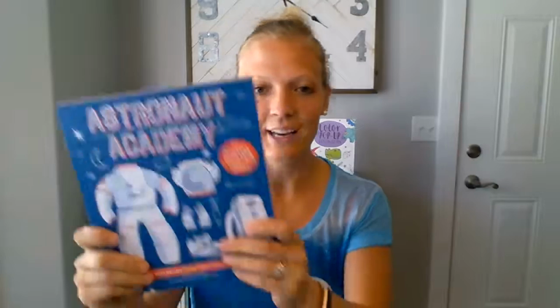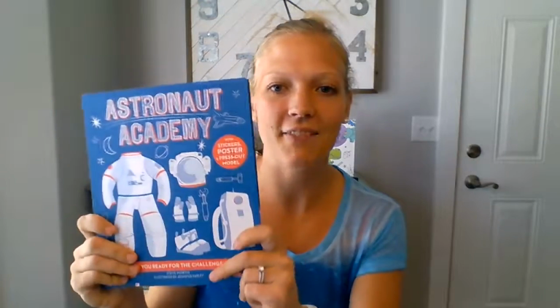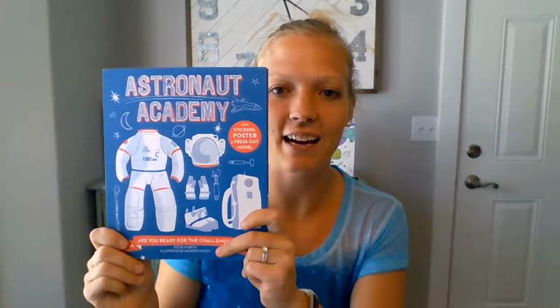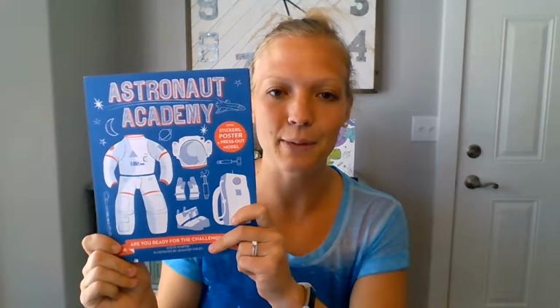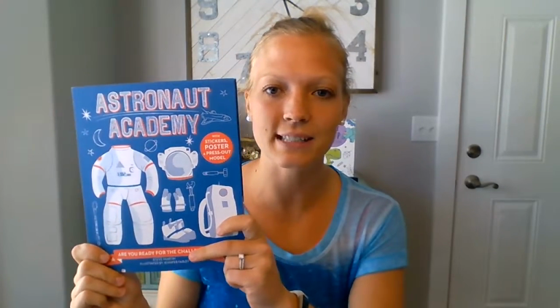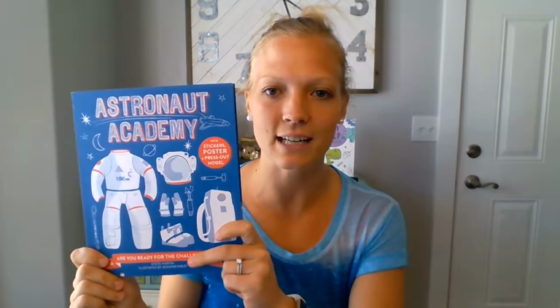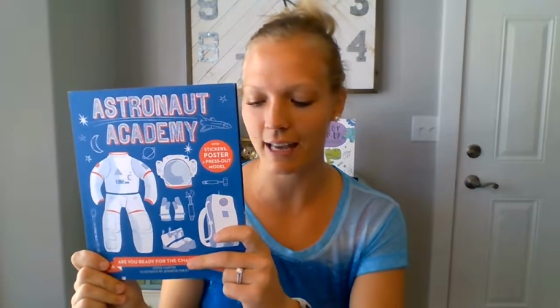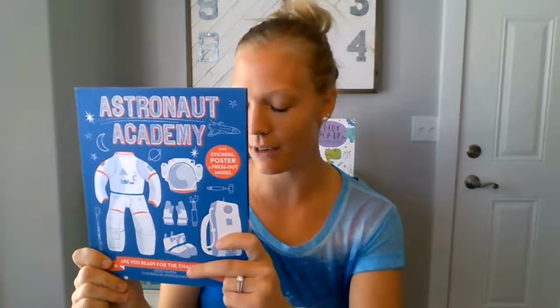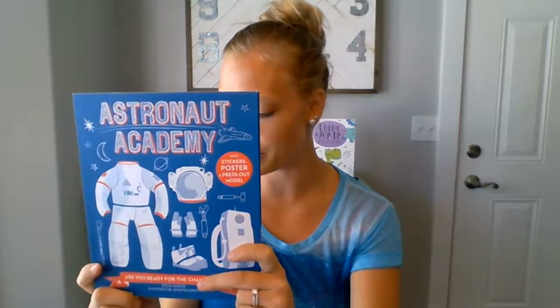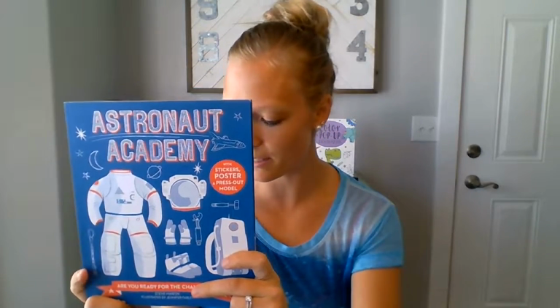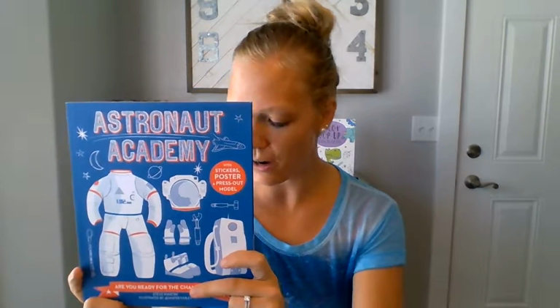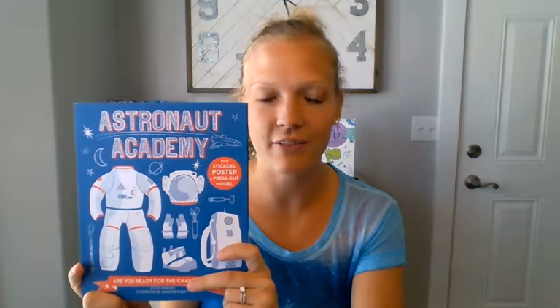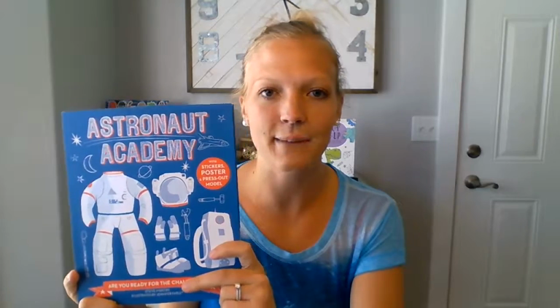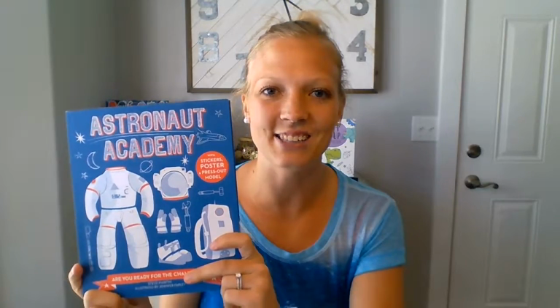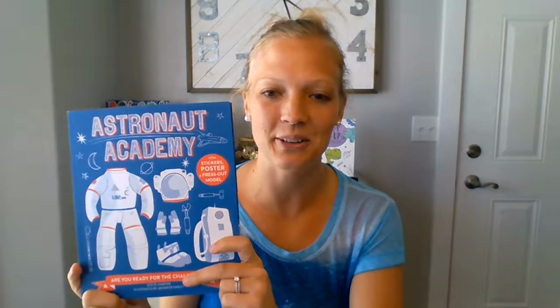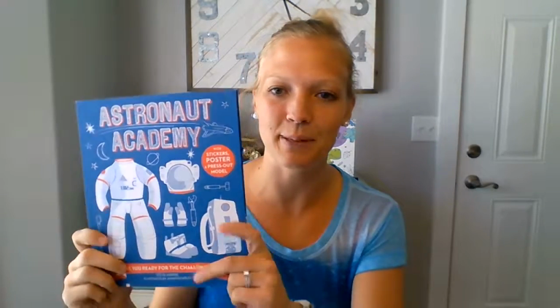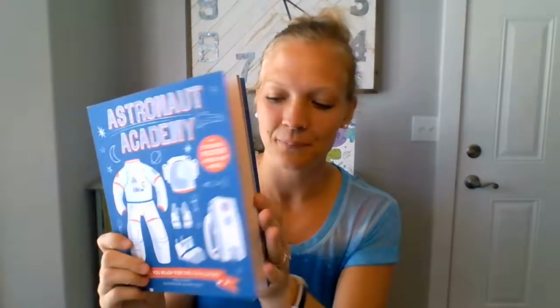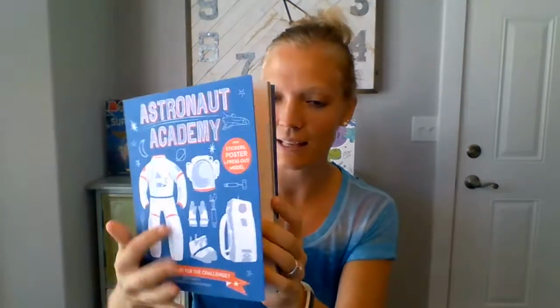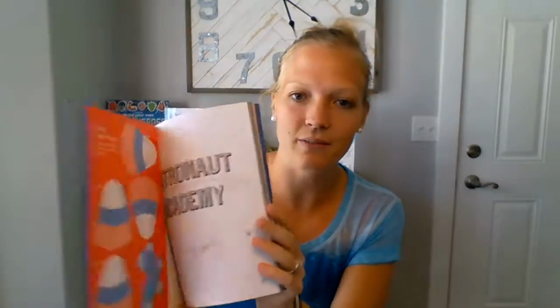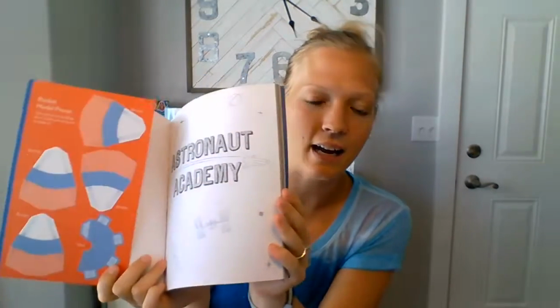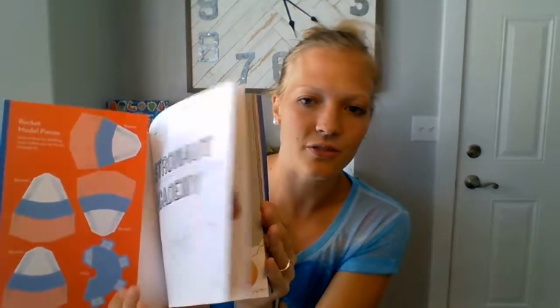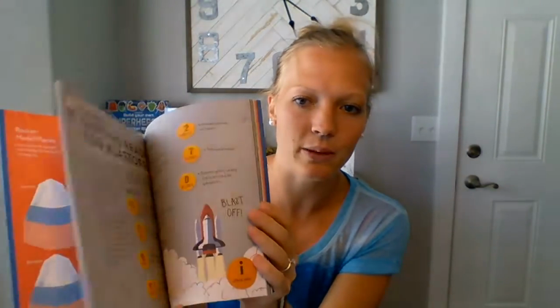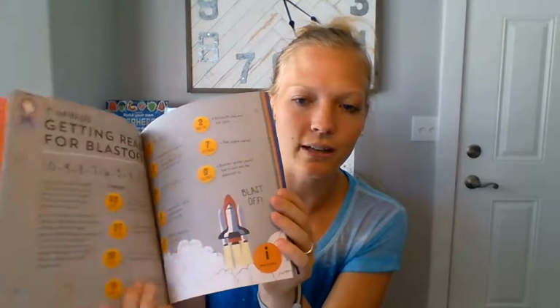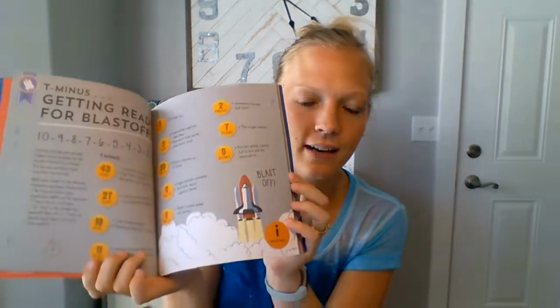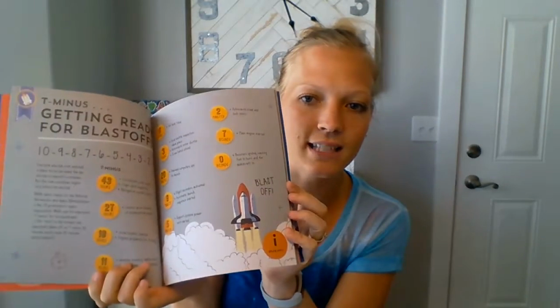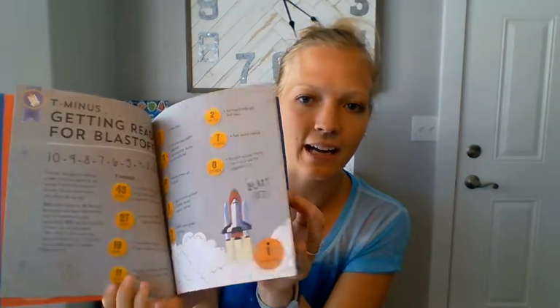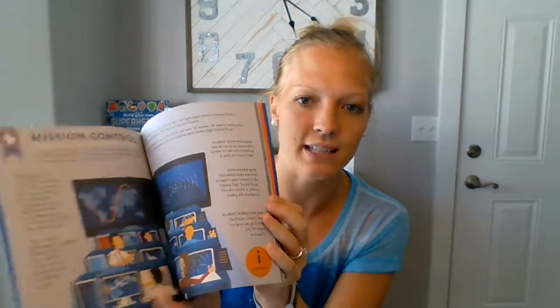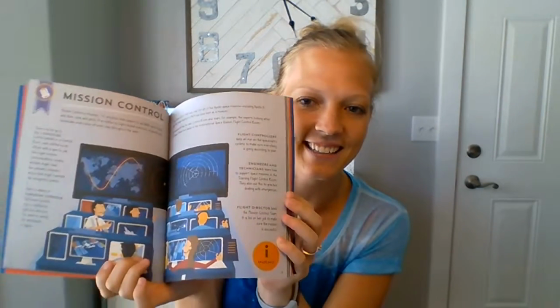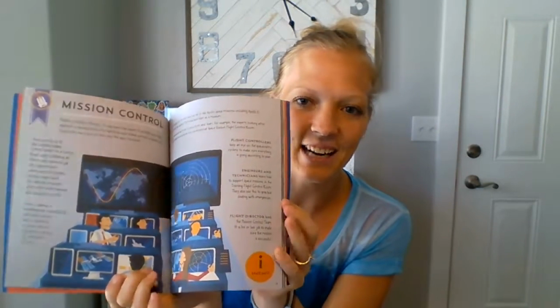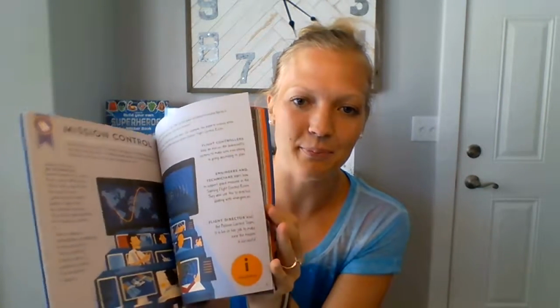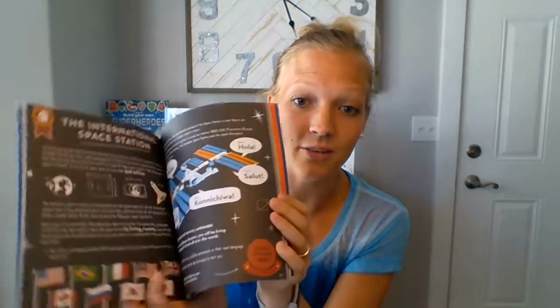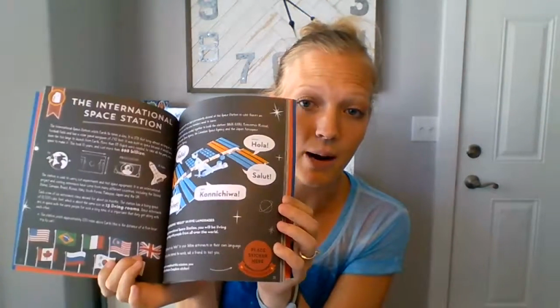We have the Academy books. This one's Astronaut Academy. Our newest ones are Chef Academy and Entrepreneur Academy. These are $12.99 and are for a little bit older readers. They have tons of different activities based off of that topic.